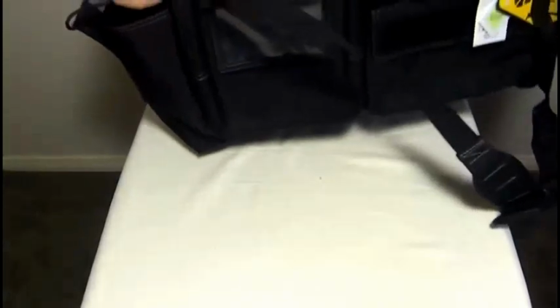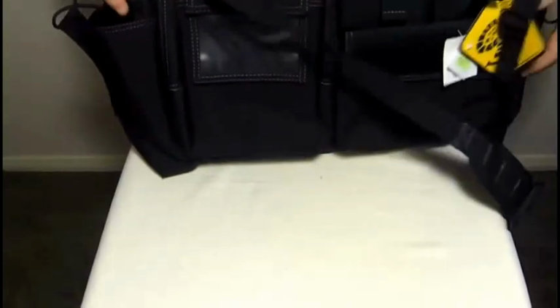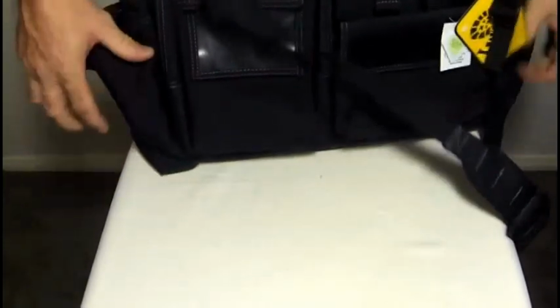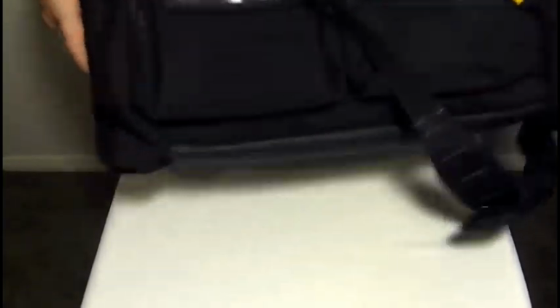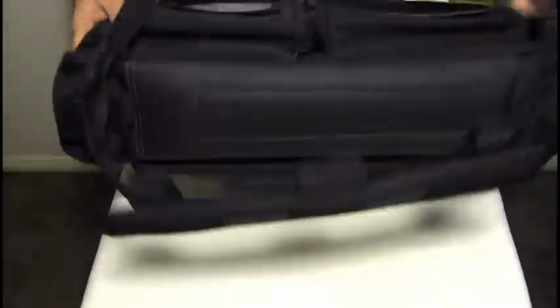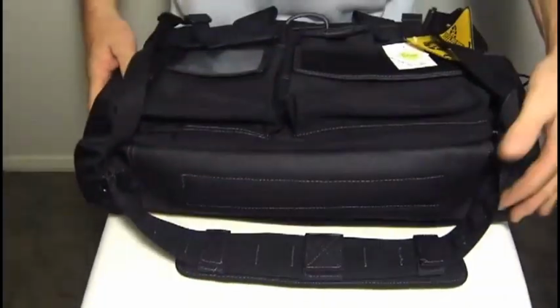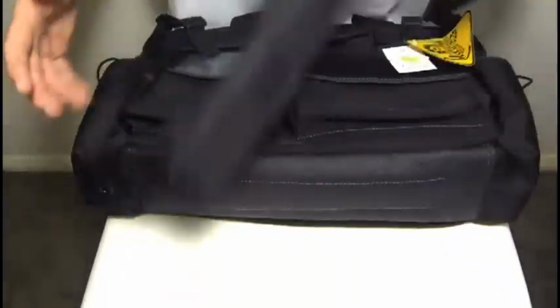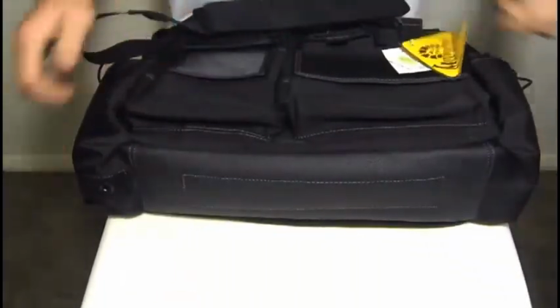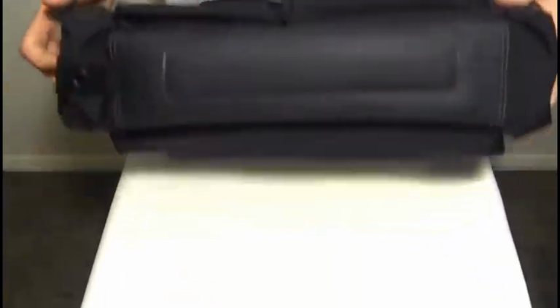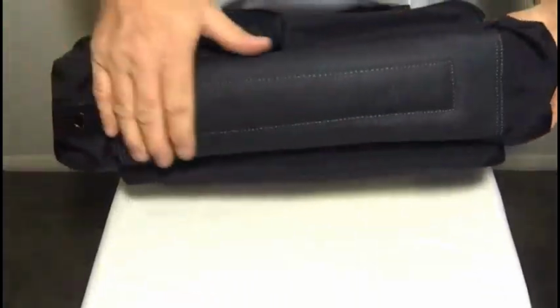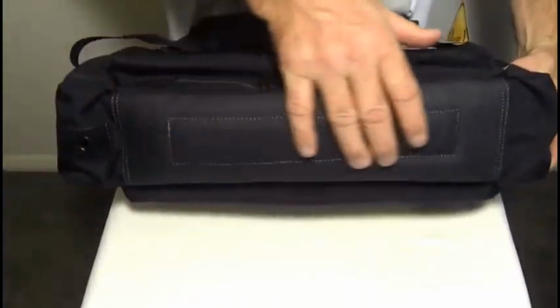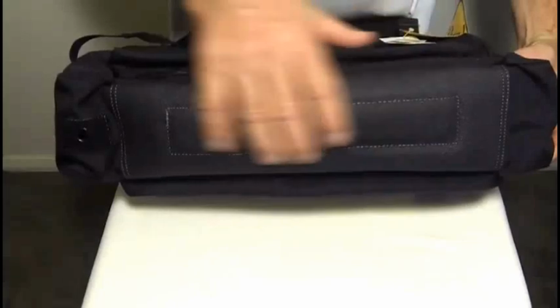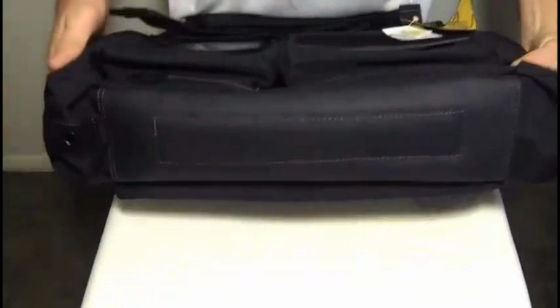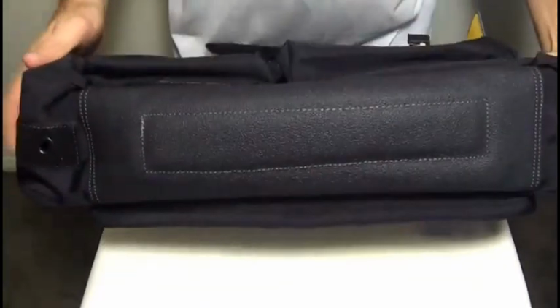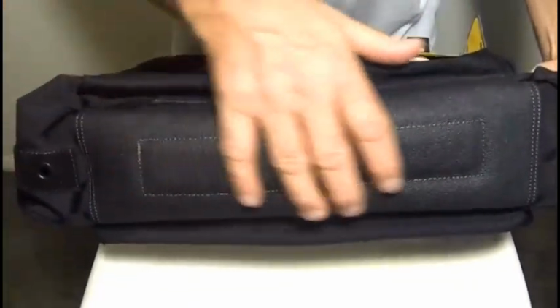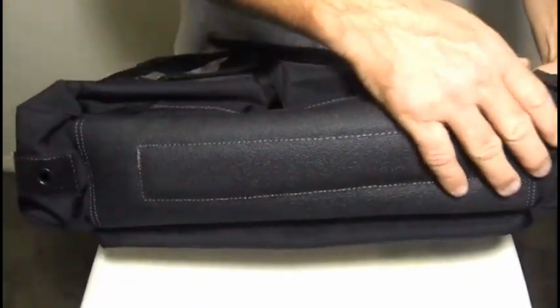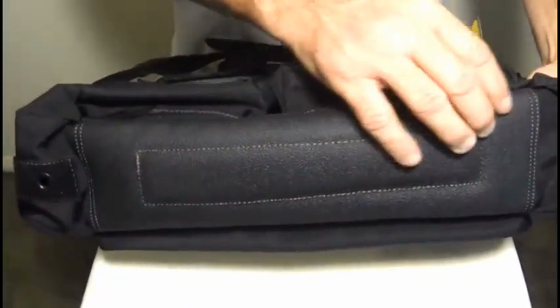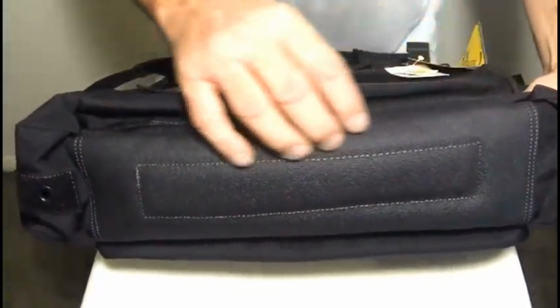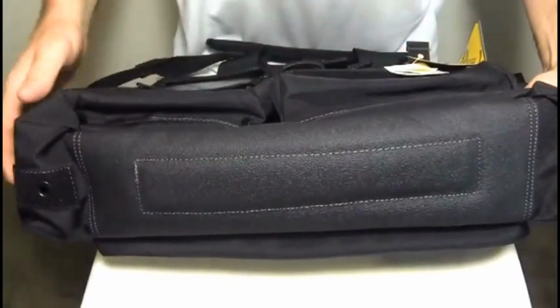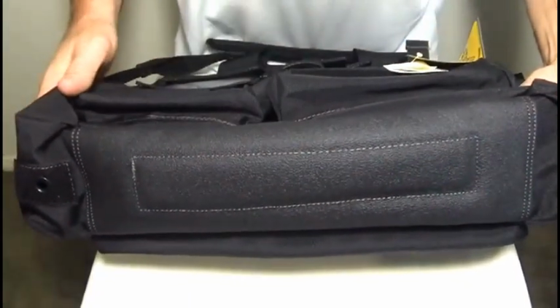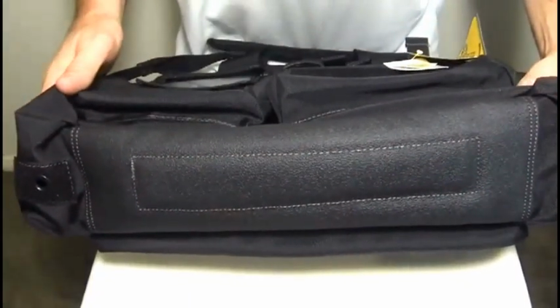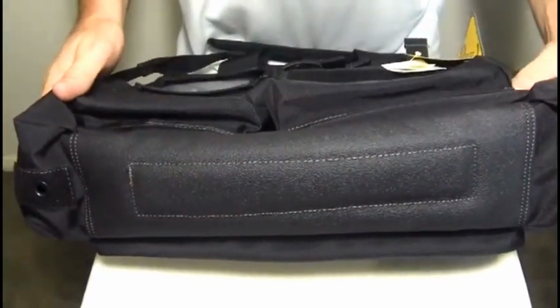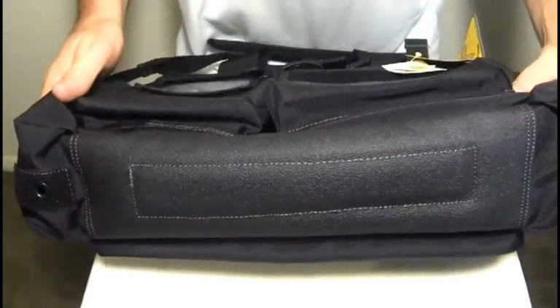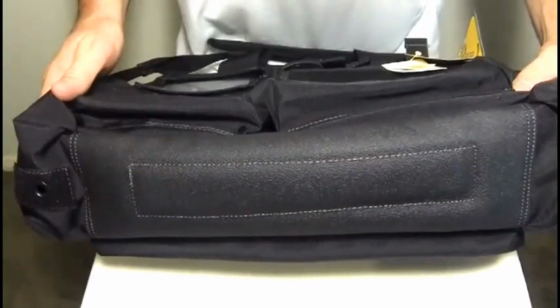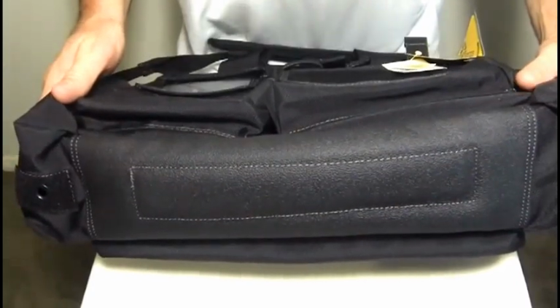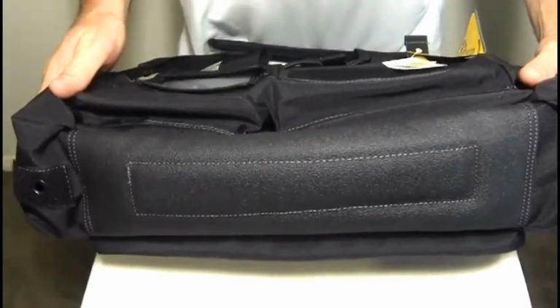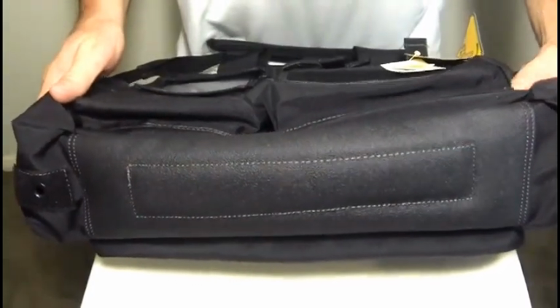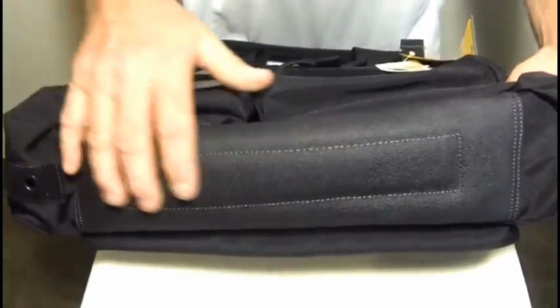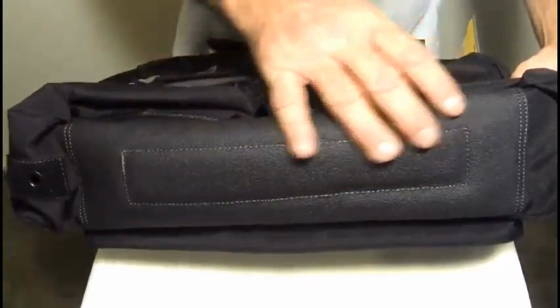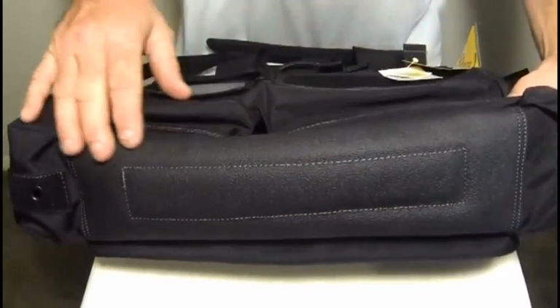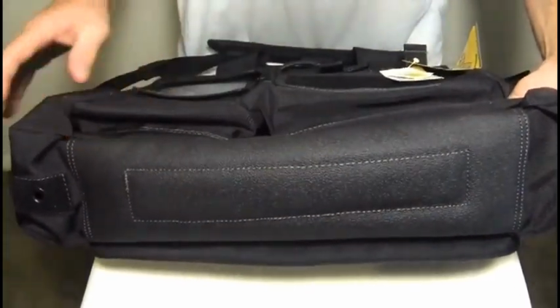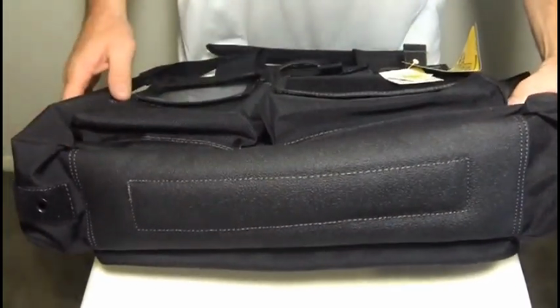Looking at the bottom of the bag, it is a fully rubberized material that keeps the bag waterproof if you should set it down, and it's also non-slip.